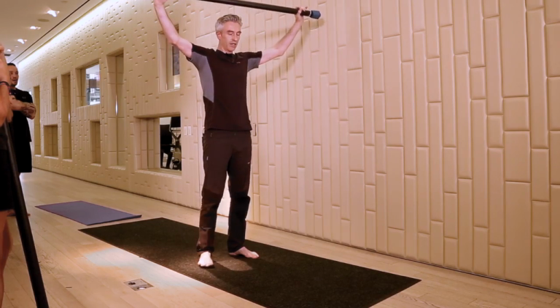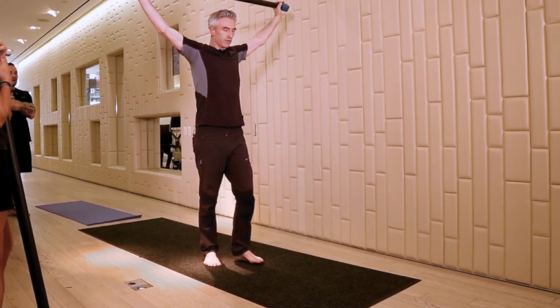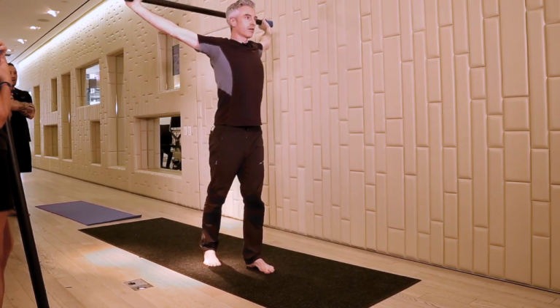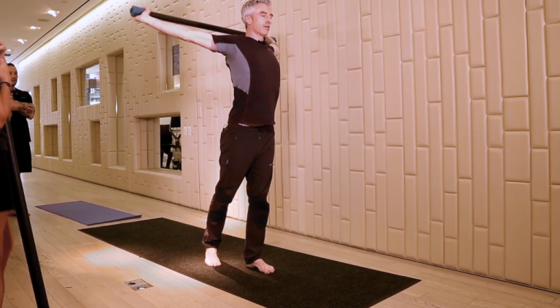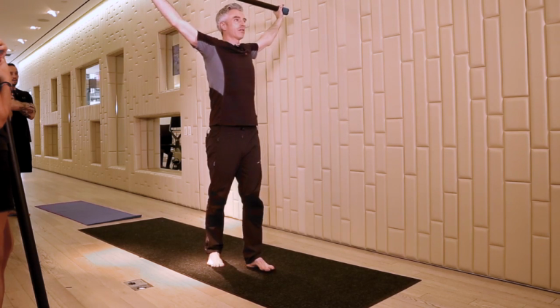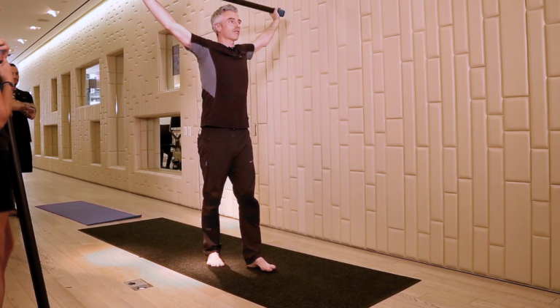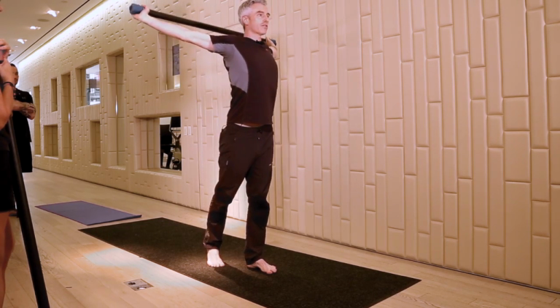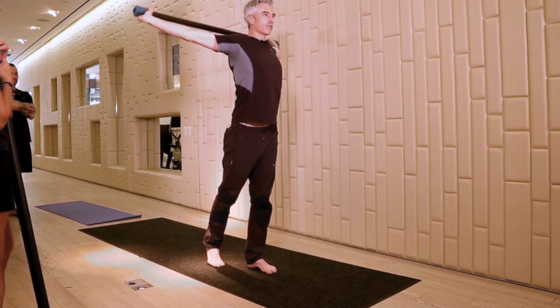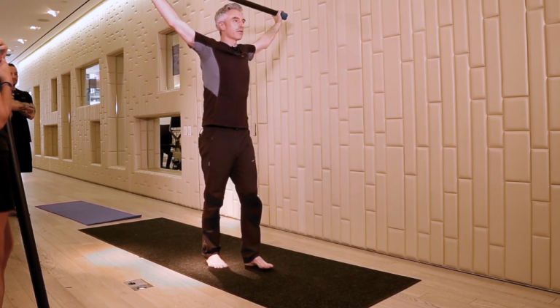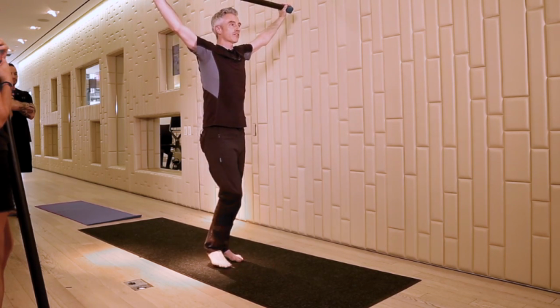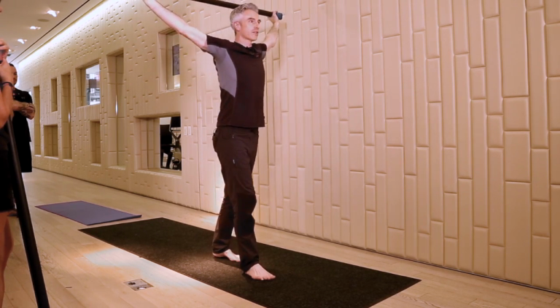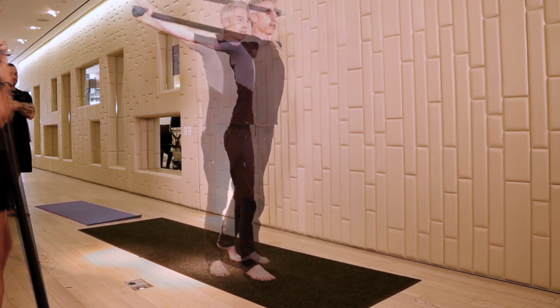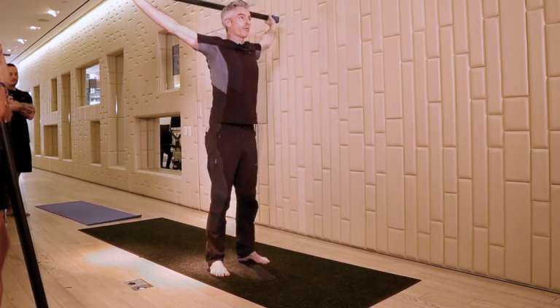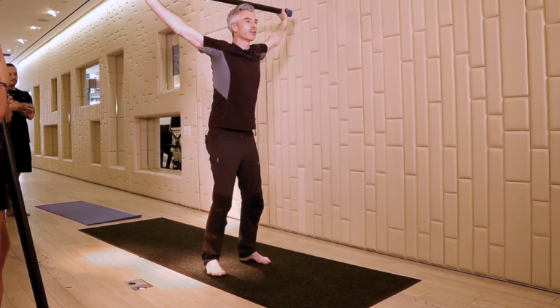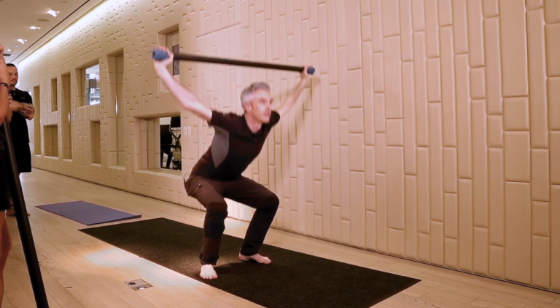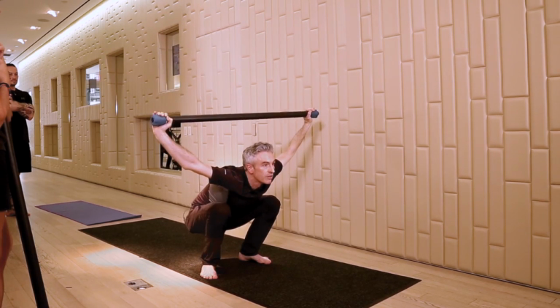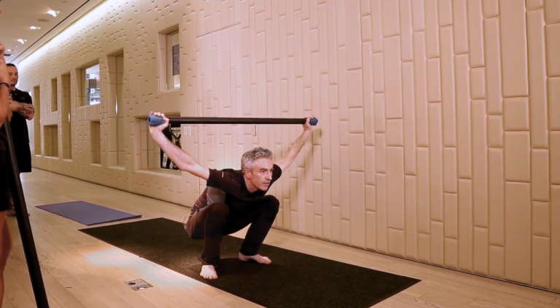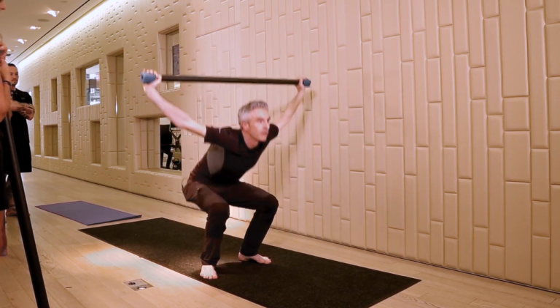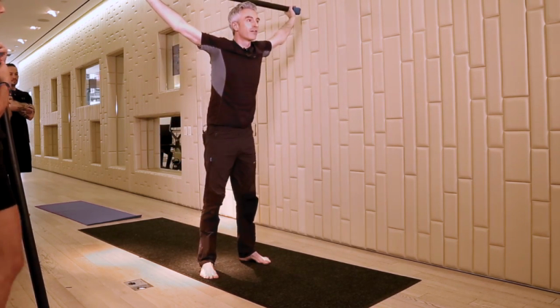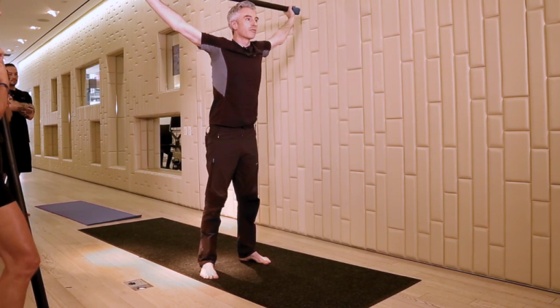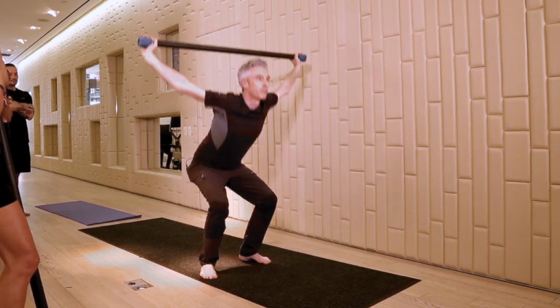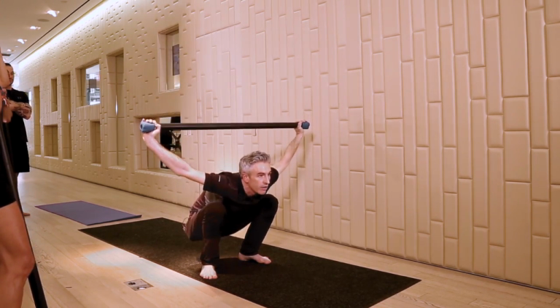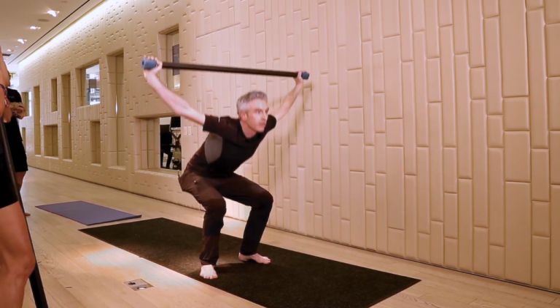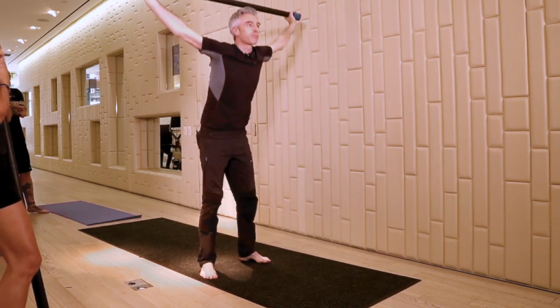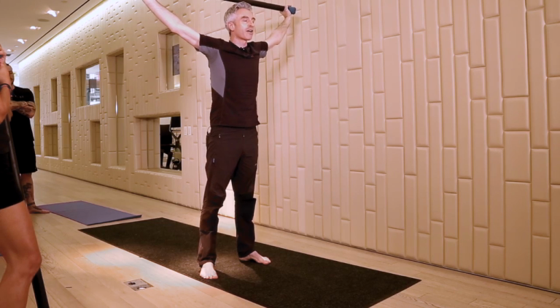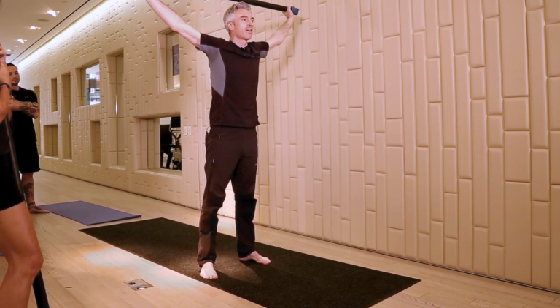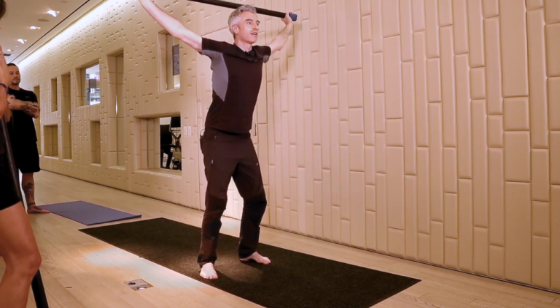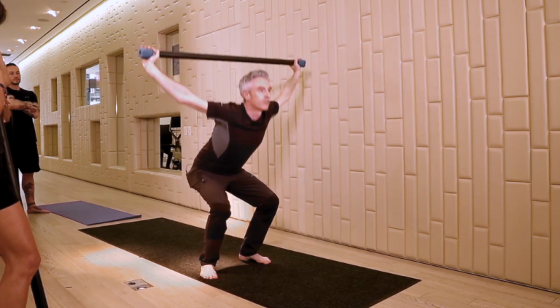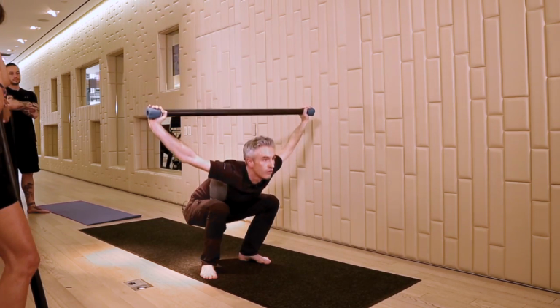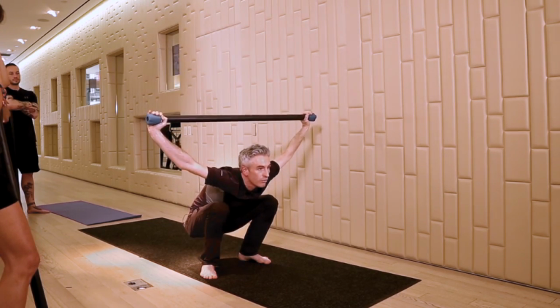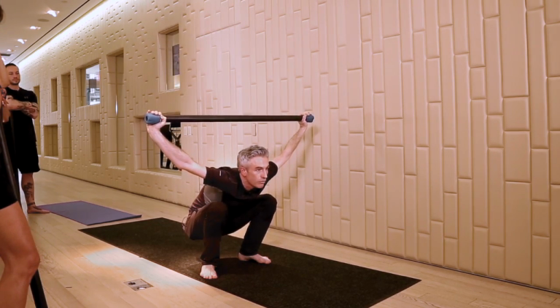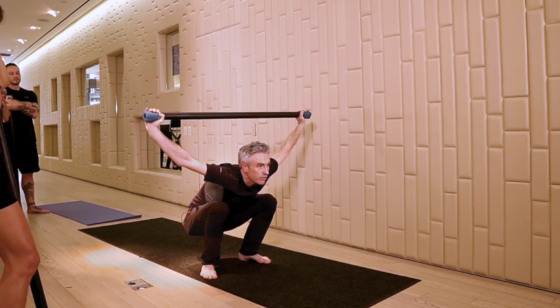Doing the thoracic mobility — this will just open up your chest nicely. Bar behind you, straight down without the bar coming back. That's the goal.